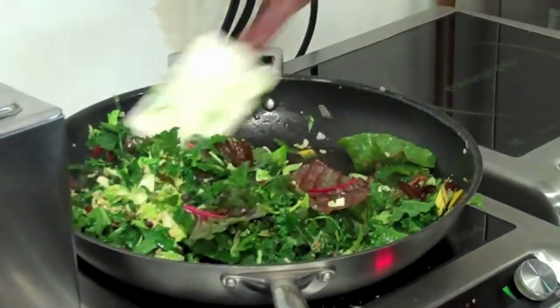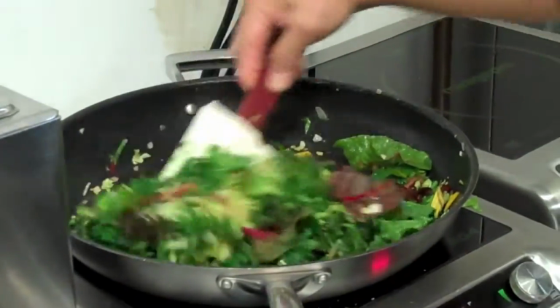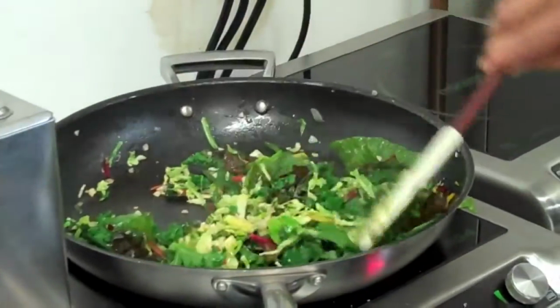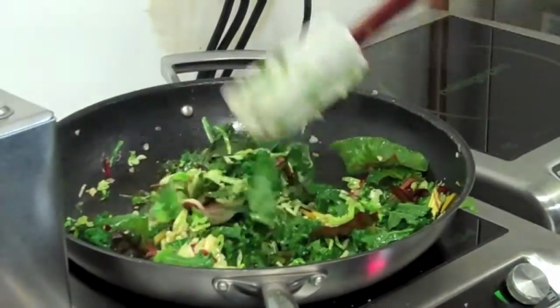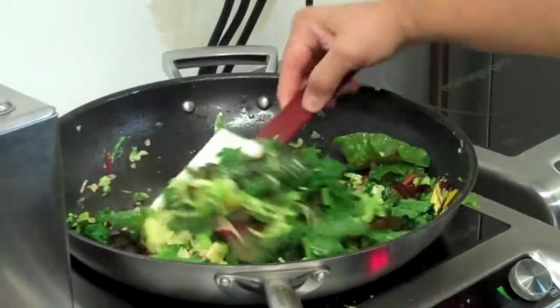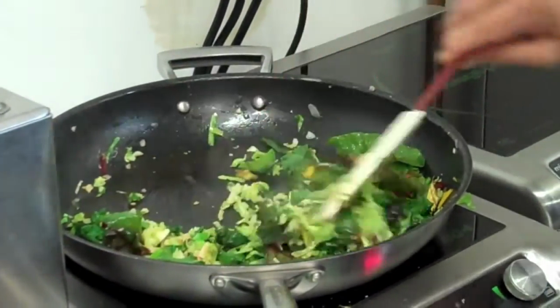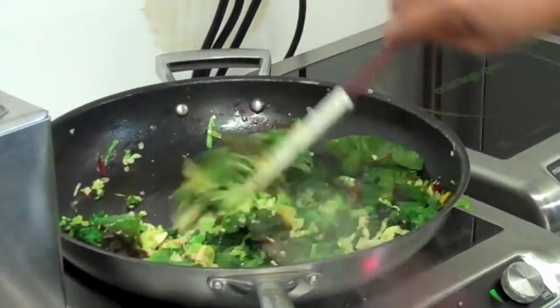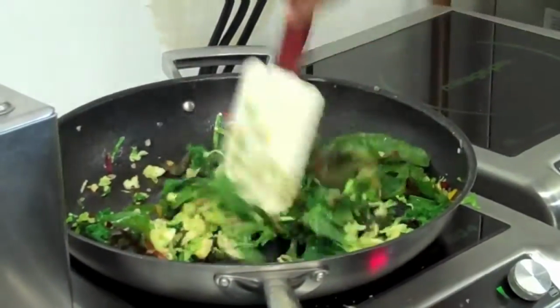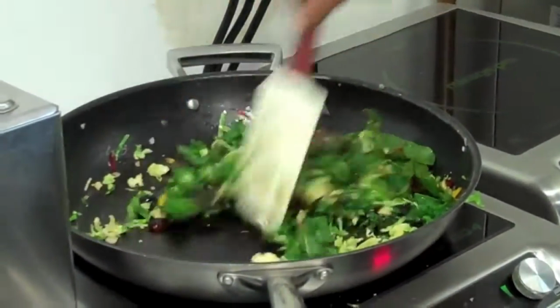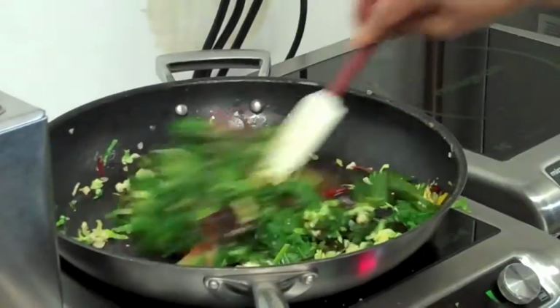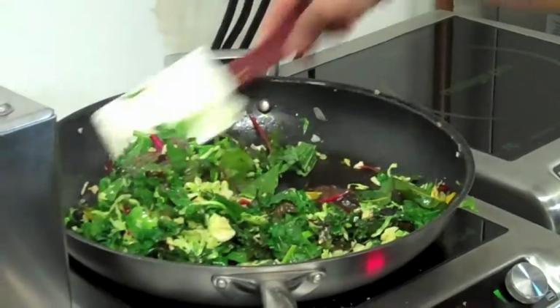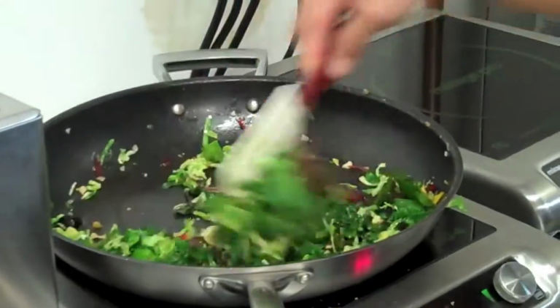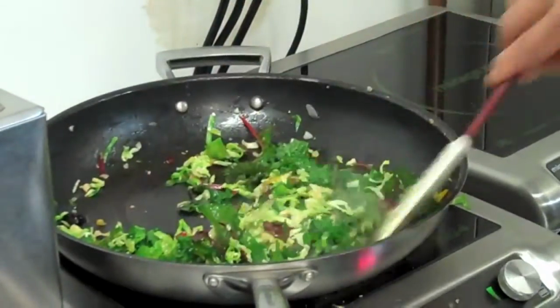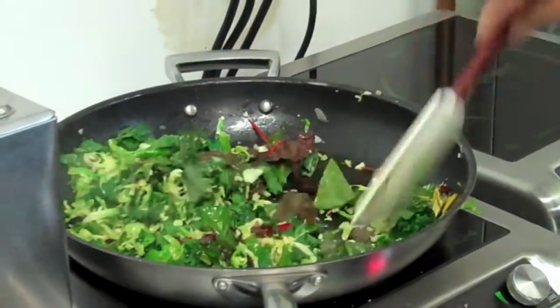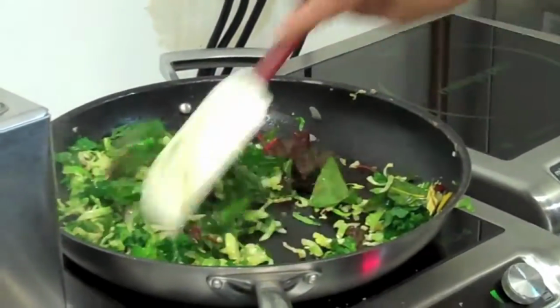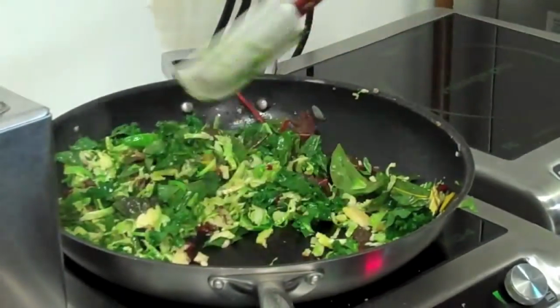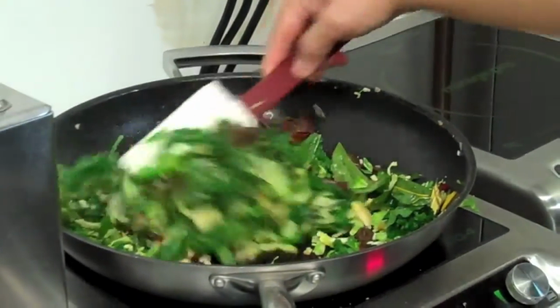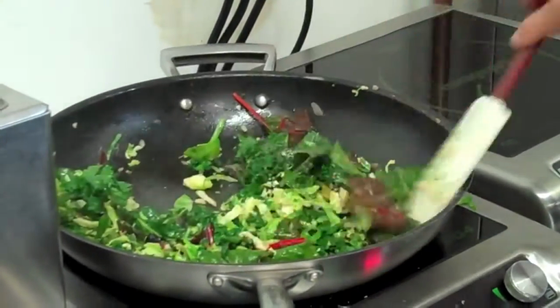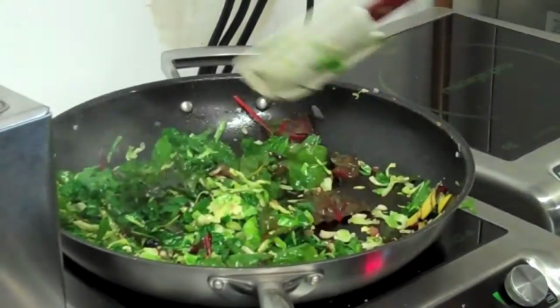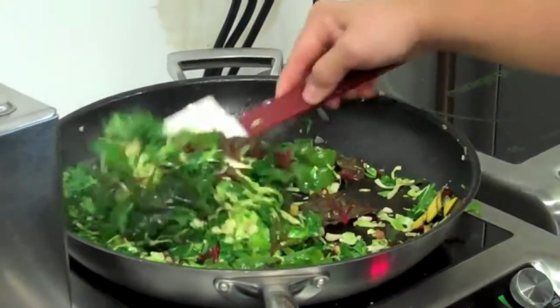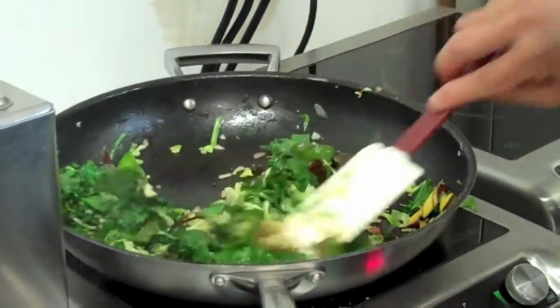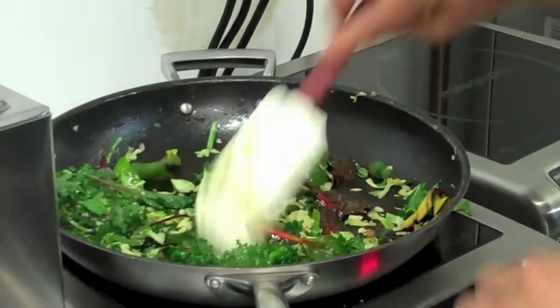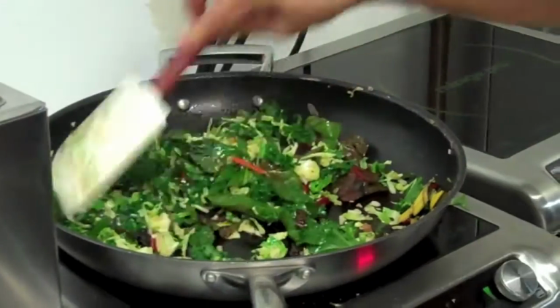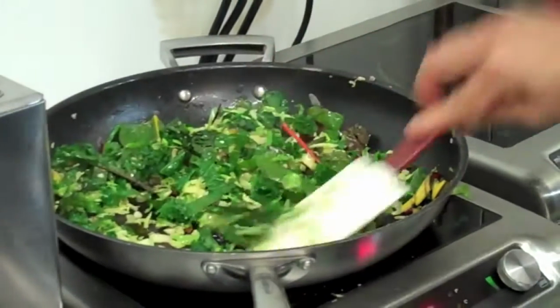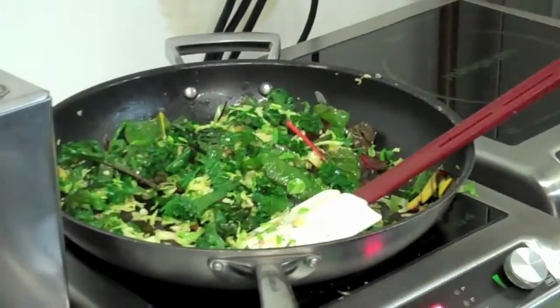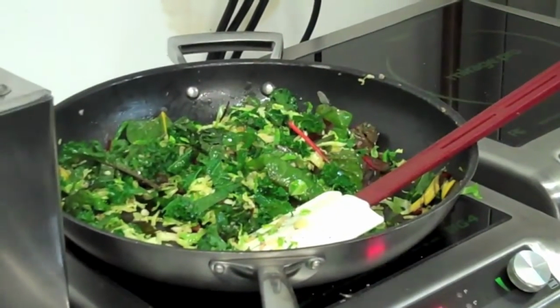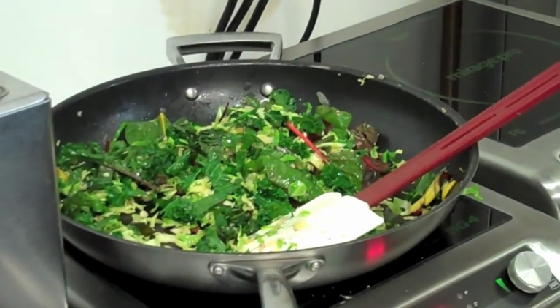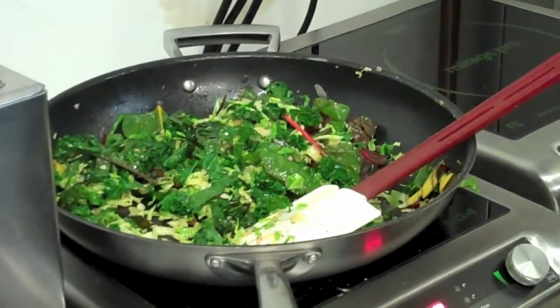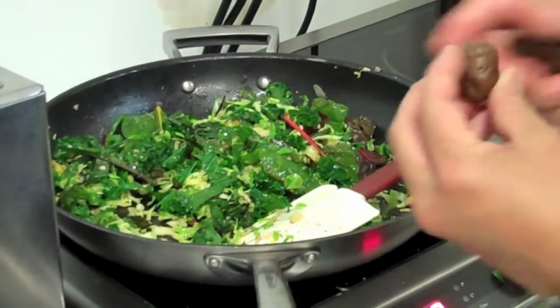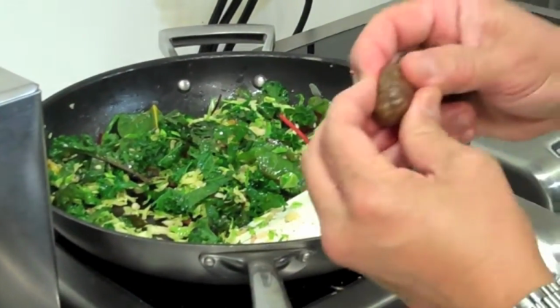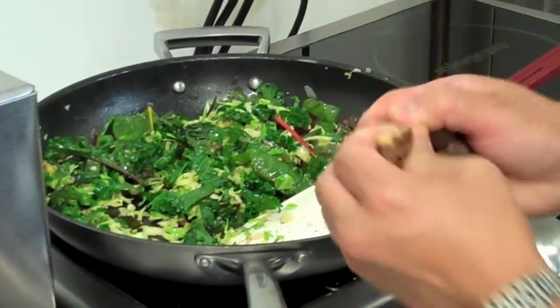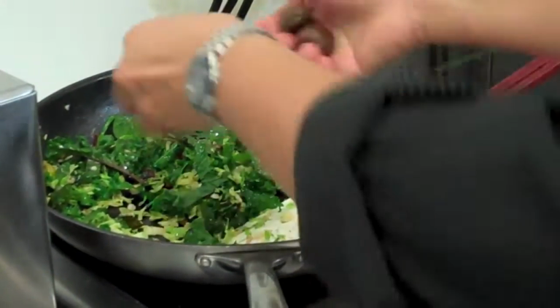Now I'm just wilting the kale. You want all the vitamins from the kale — you don't want to overcook it, but you don't want to undercook it either. I also want to warm up my beautiful roasted chestnuts.